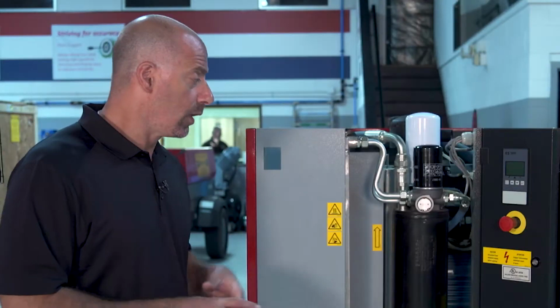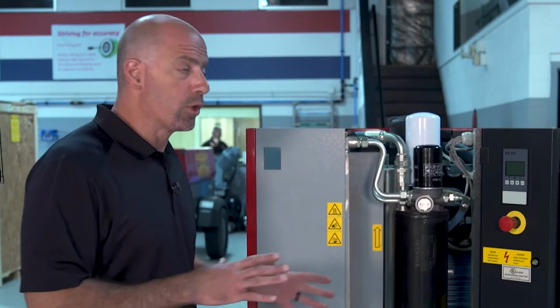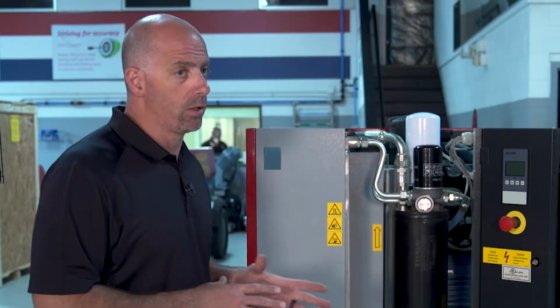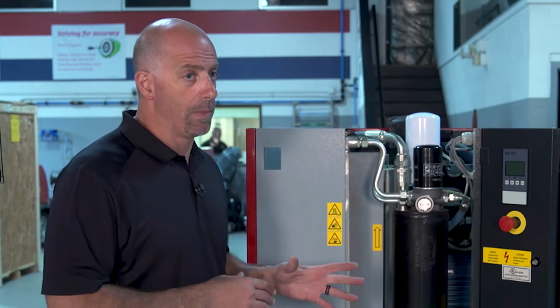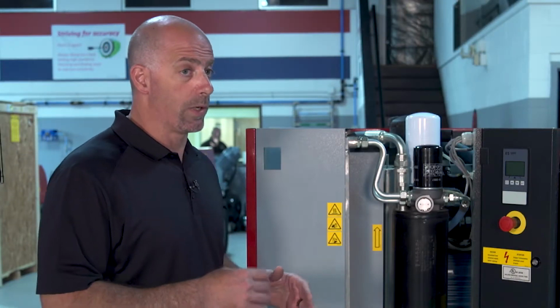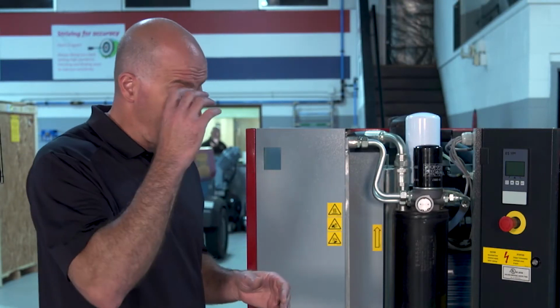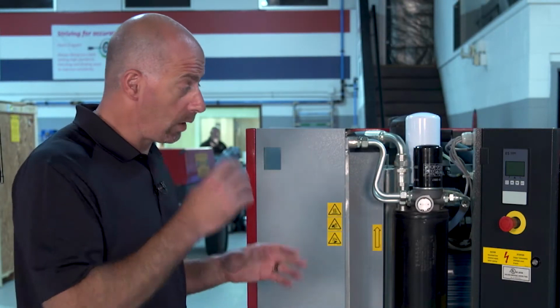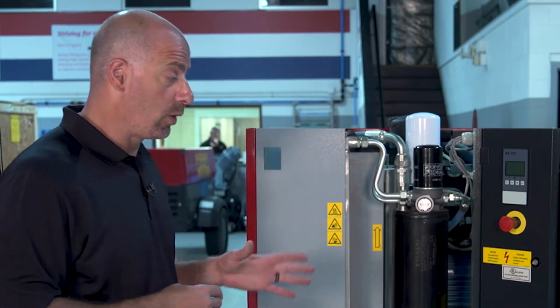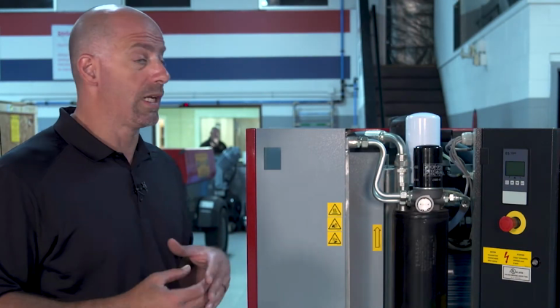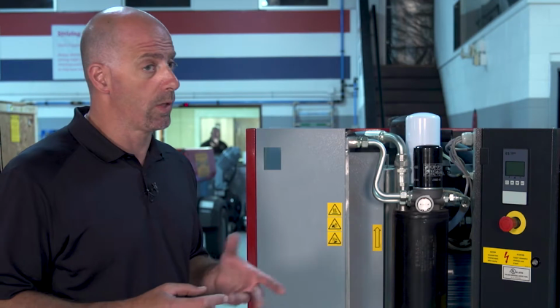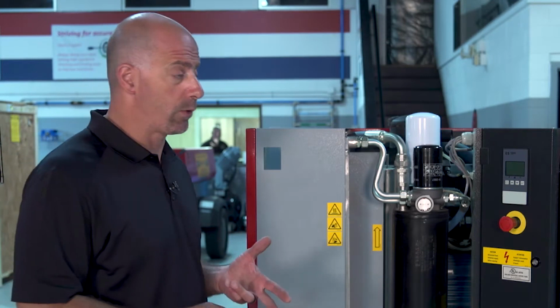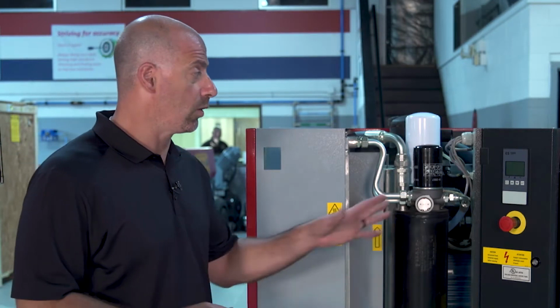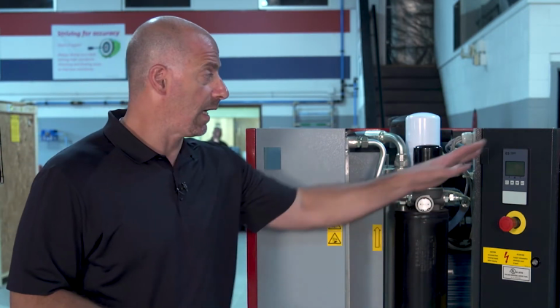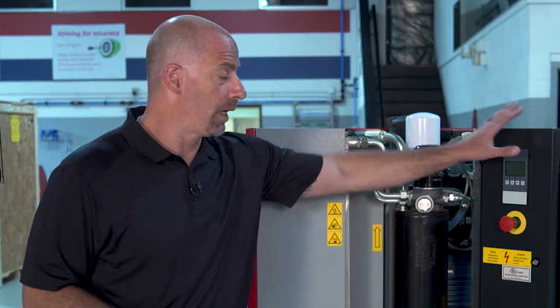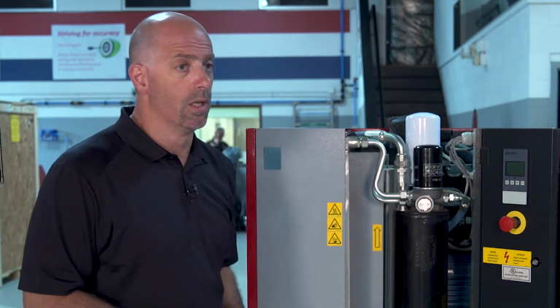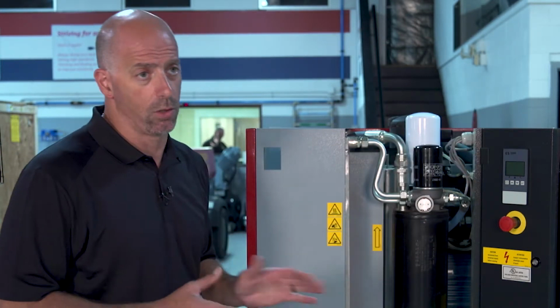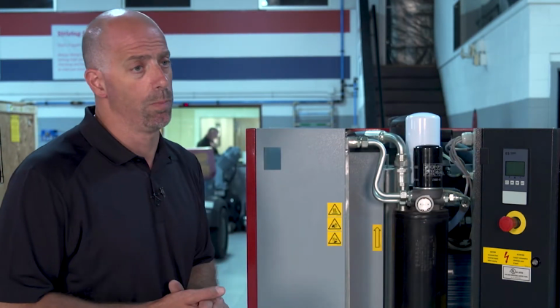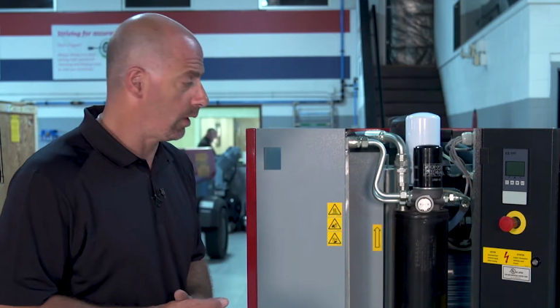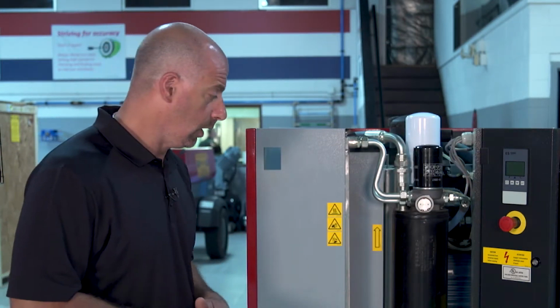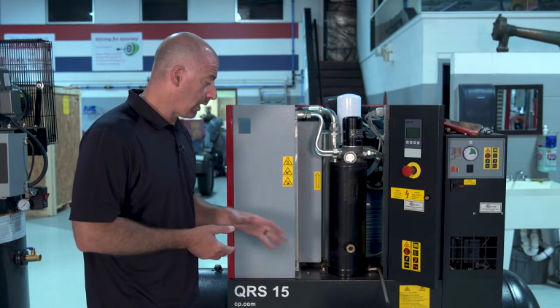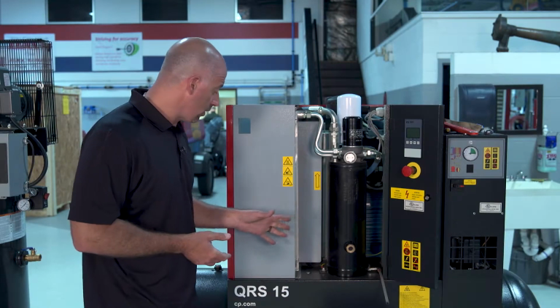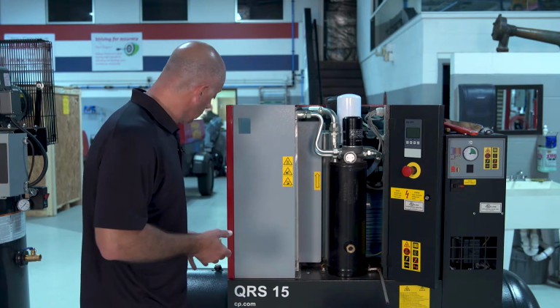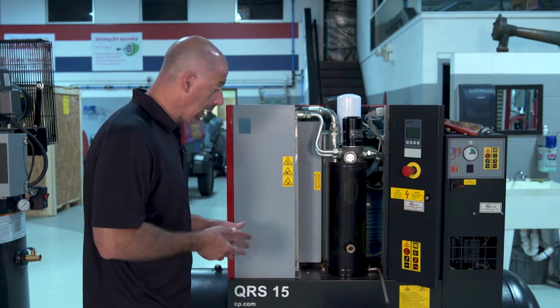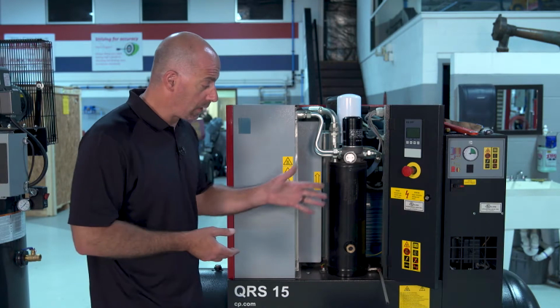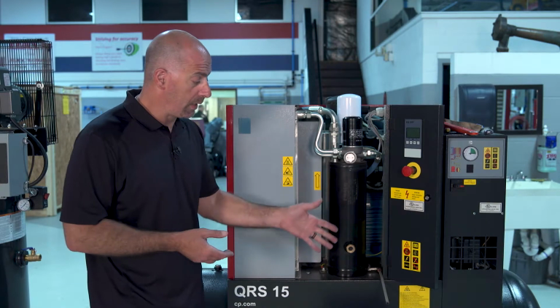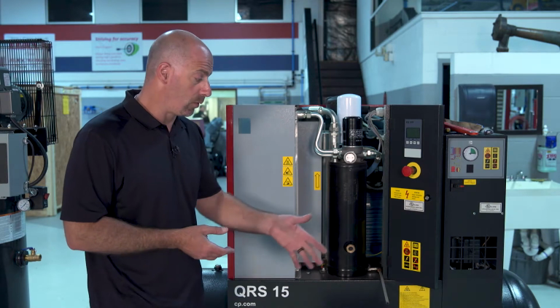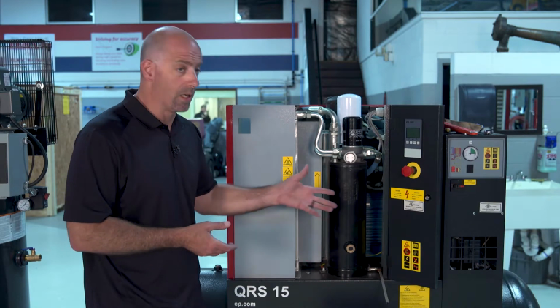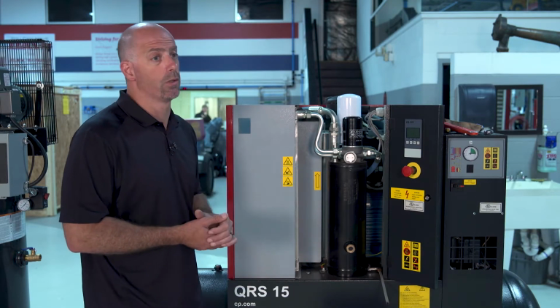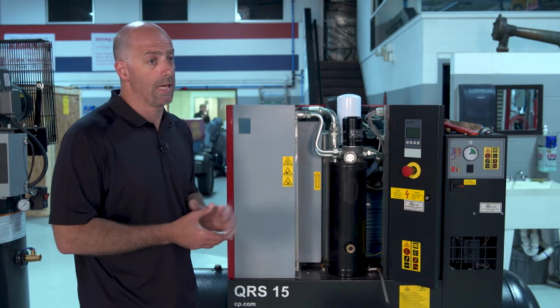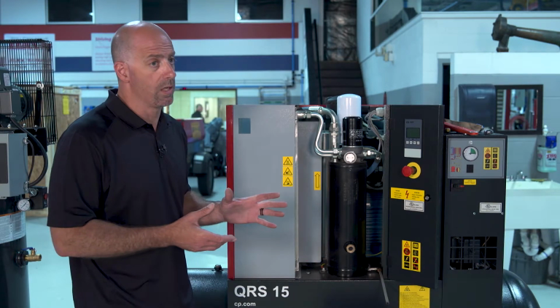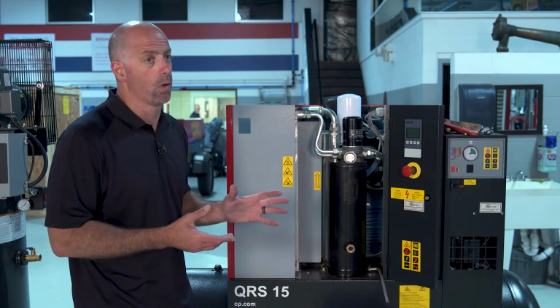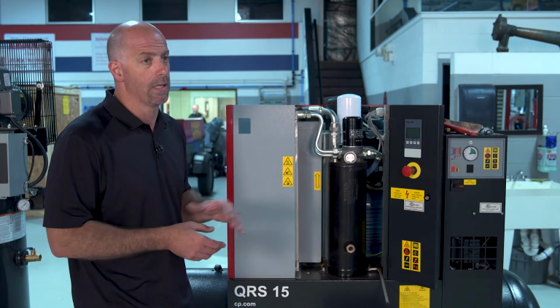We're going to do a couple of checks along the way. Make sure you have your safety gear on and check with your meter inside the panel to make sure there's no power there. Then we're going to look at the tank, make sure it's bled down through the drain, and confirm the gauge is reading zero on the tank.